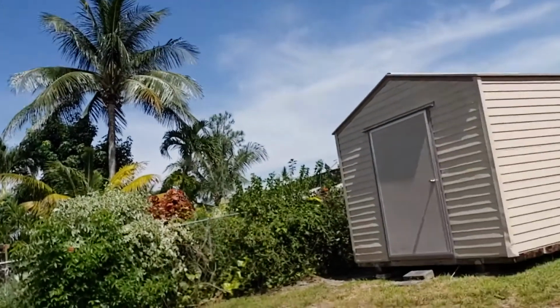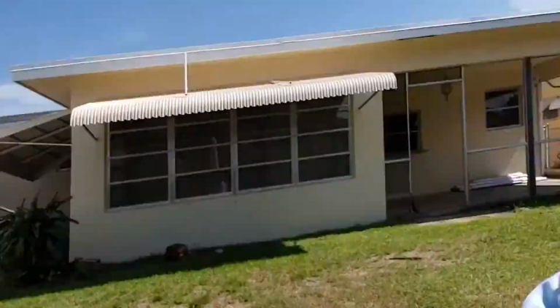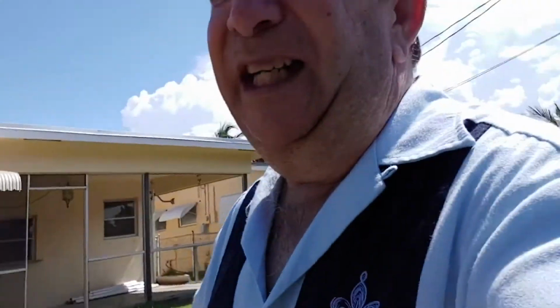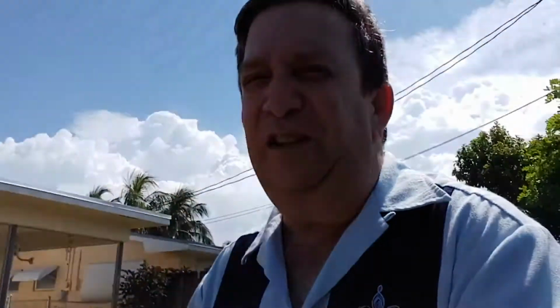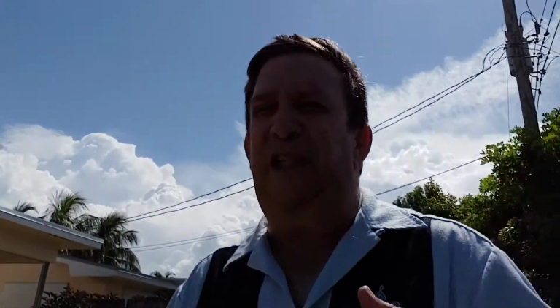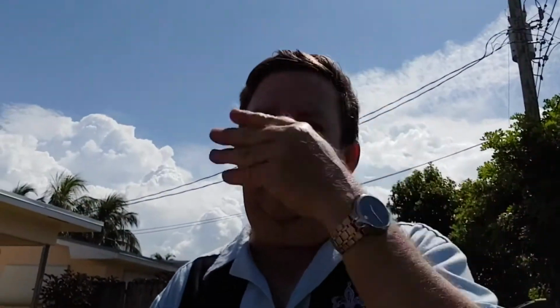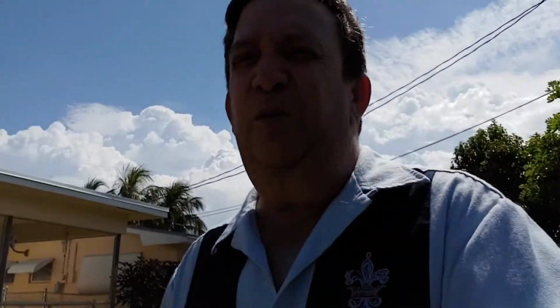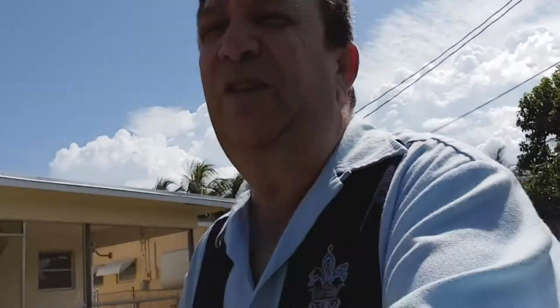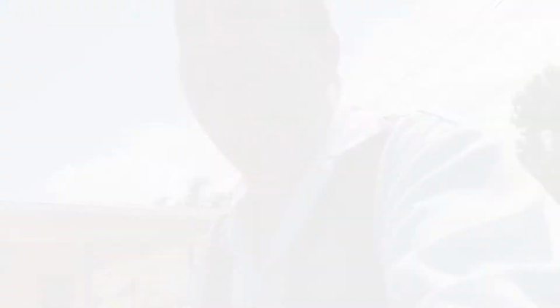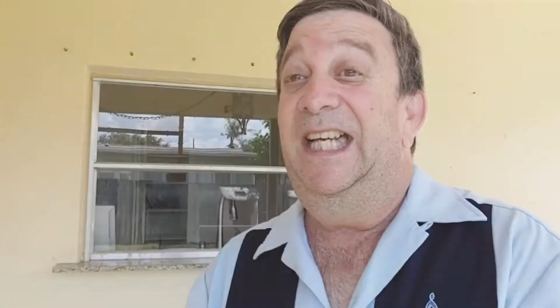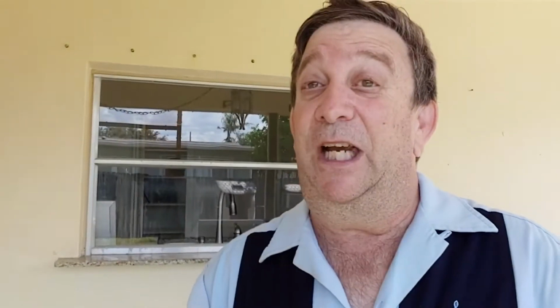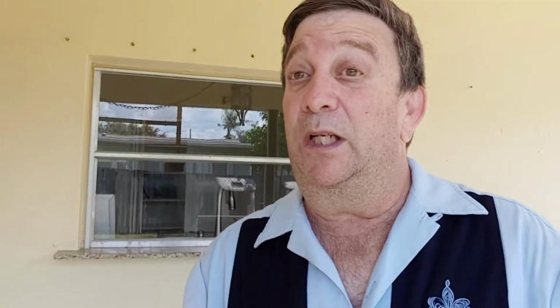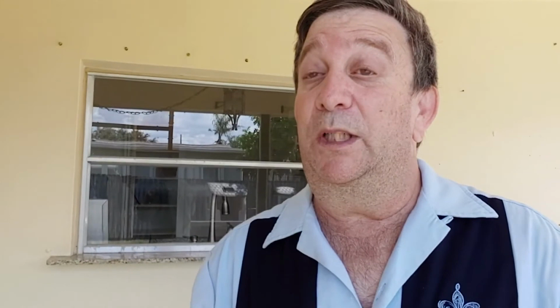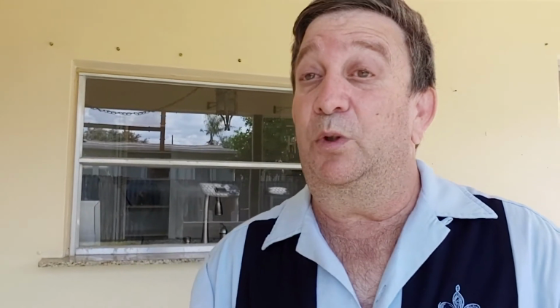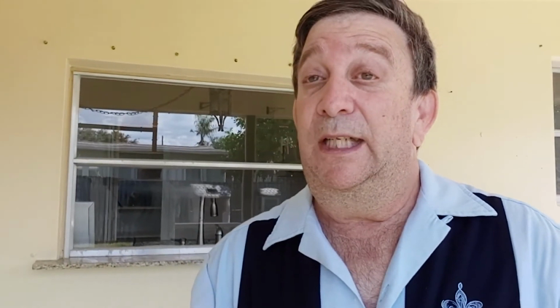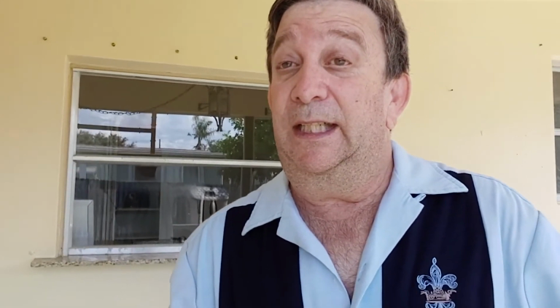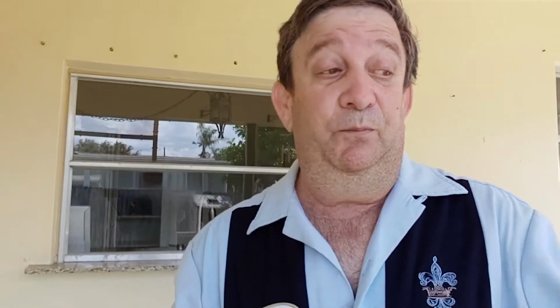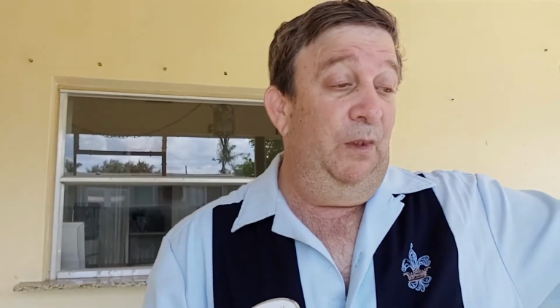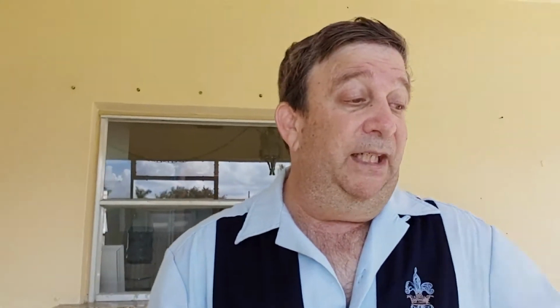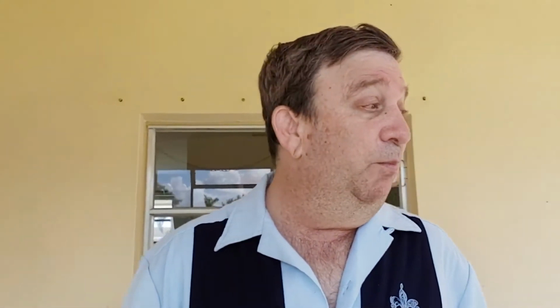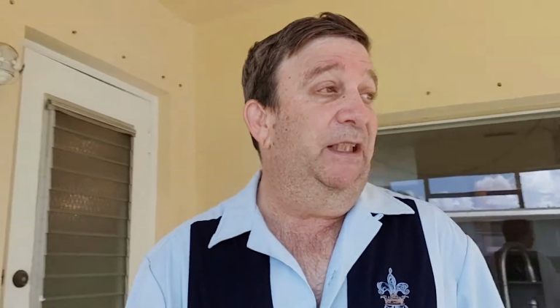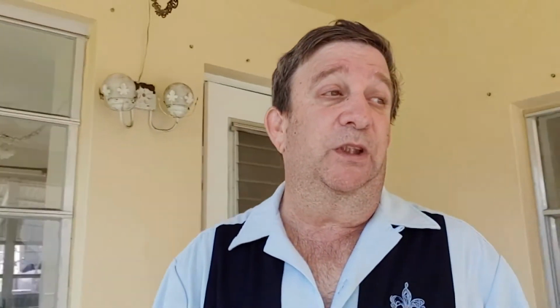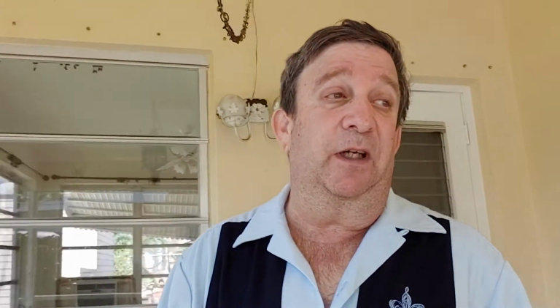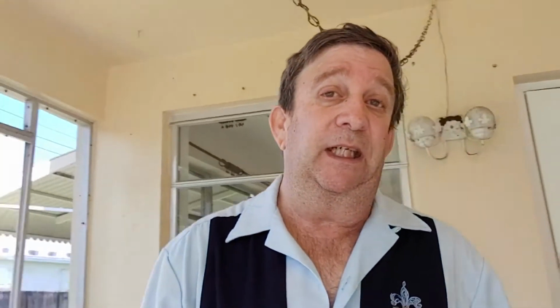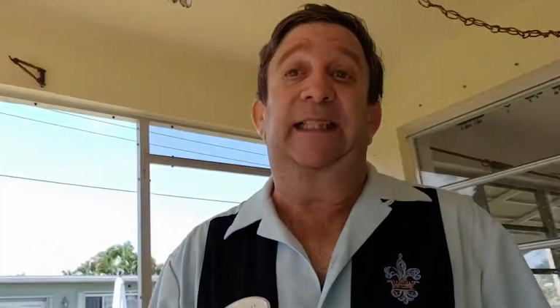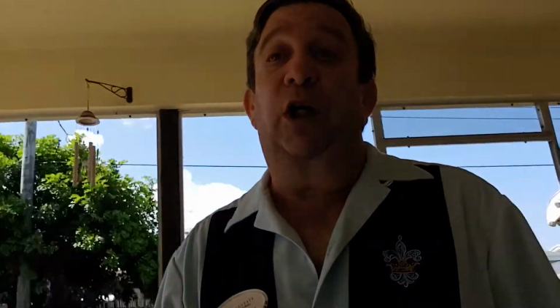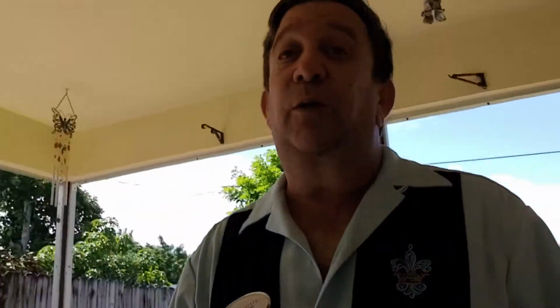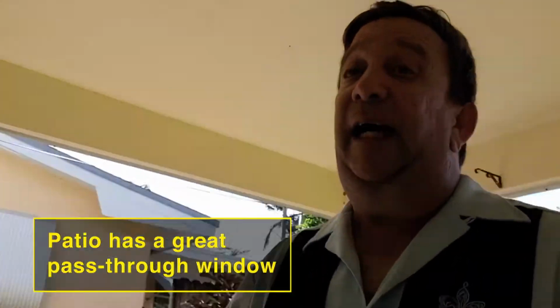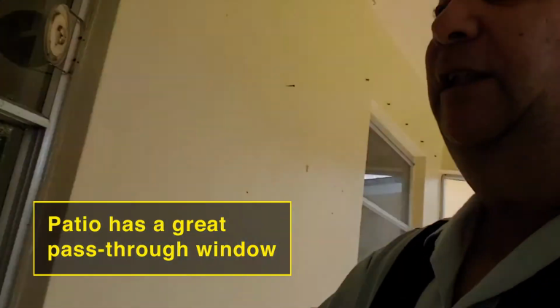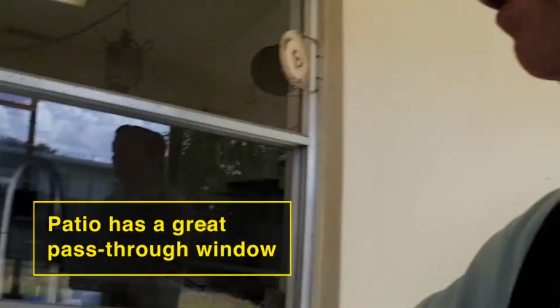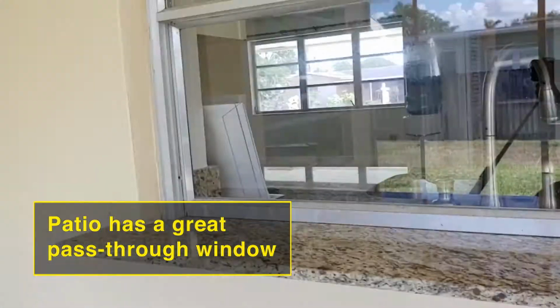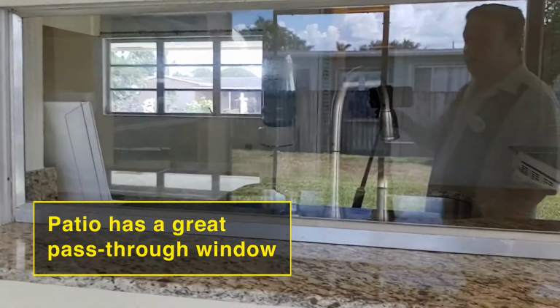Let's get back in the house — it's pretty hot today. If you ever wanted to put in a pool, the patio is pretty spacious where you can have company. And you also have this pass-through window.